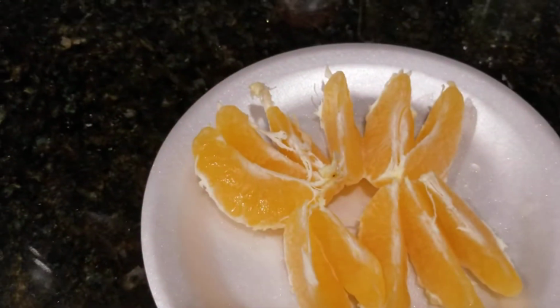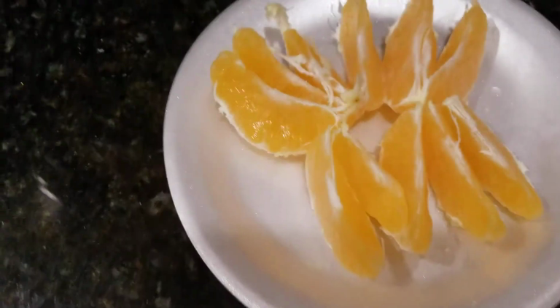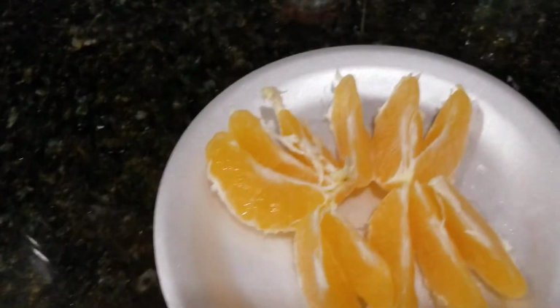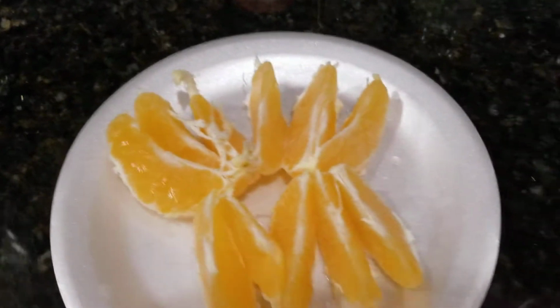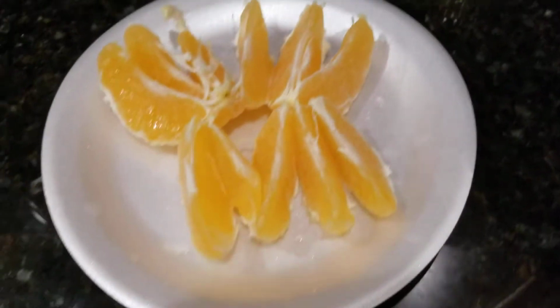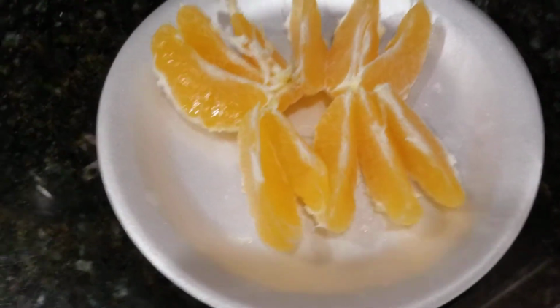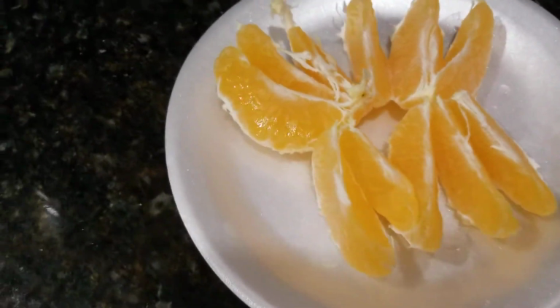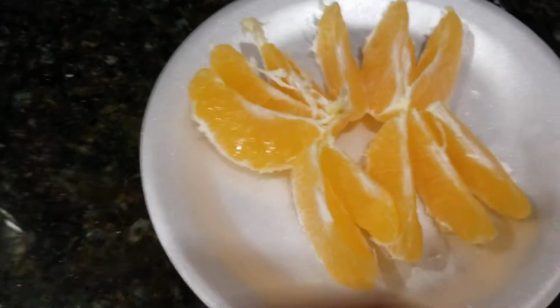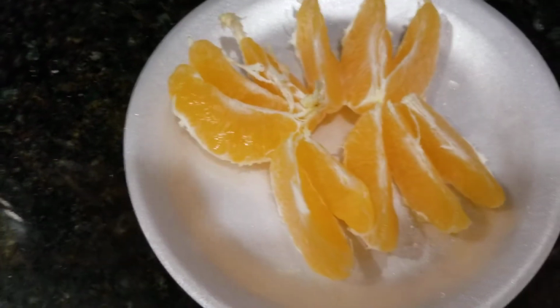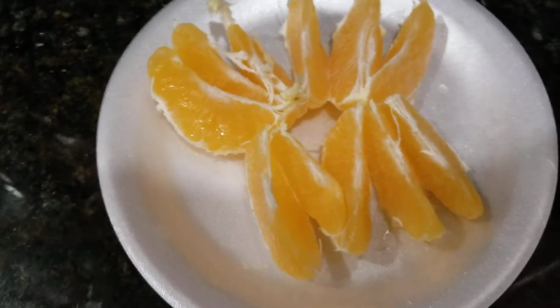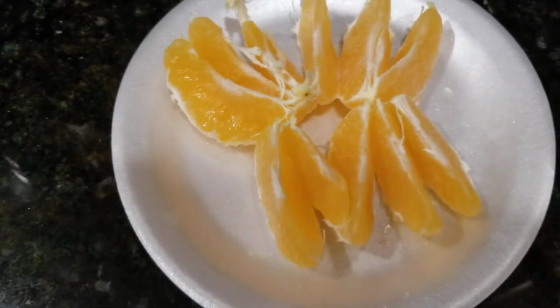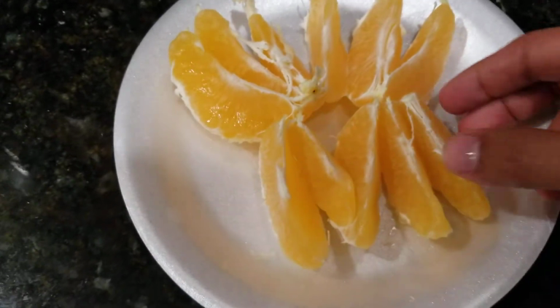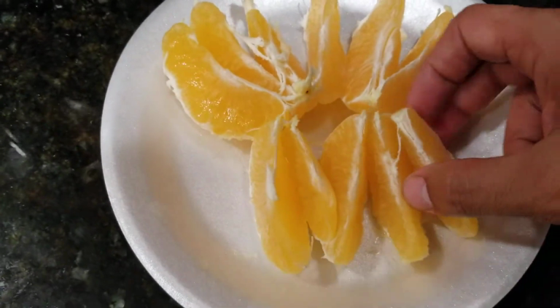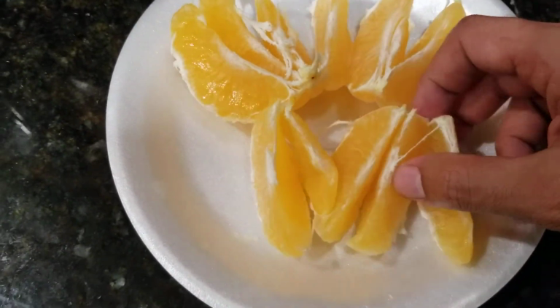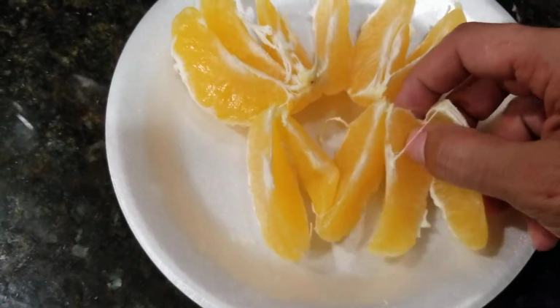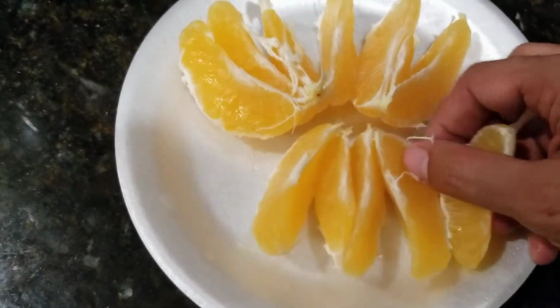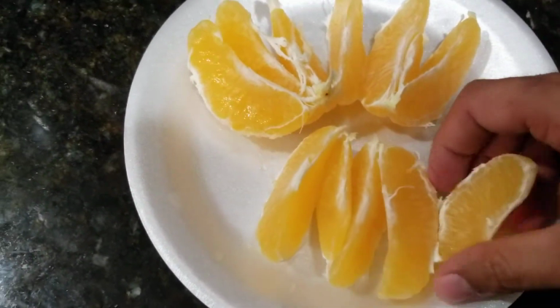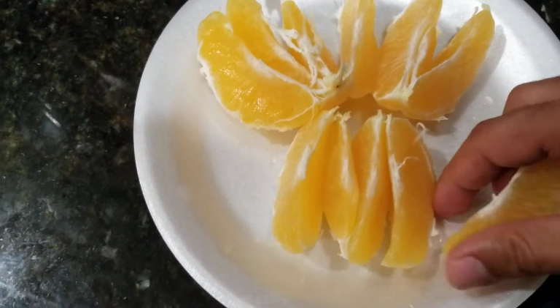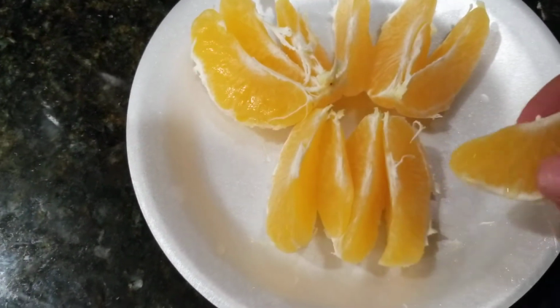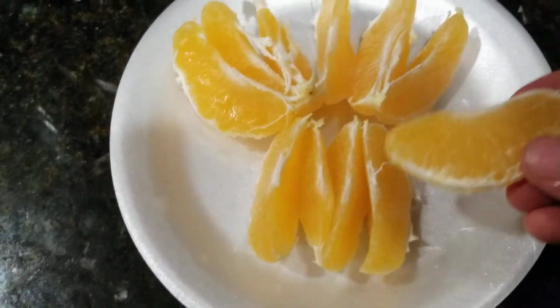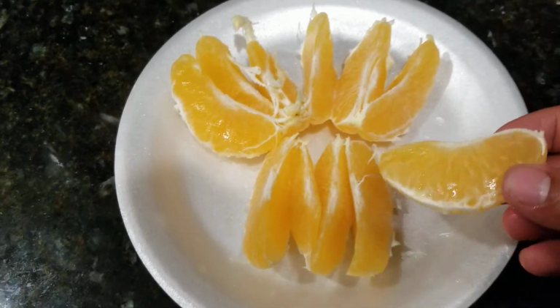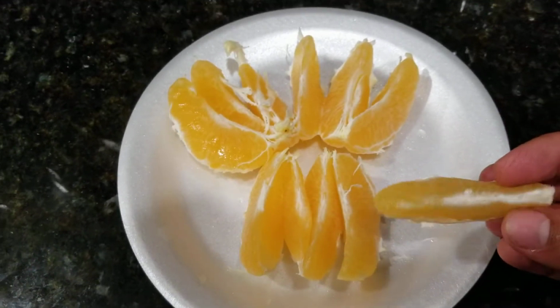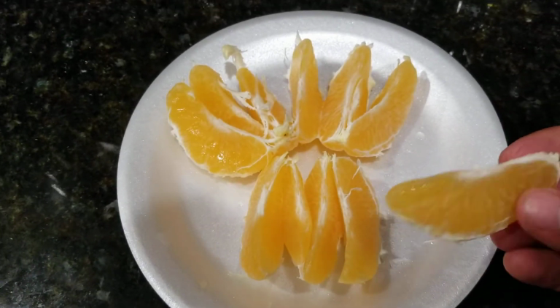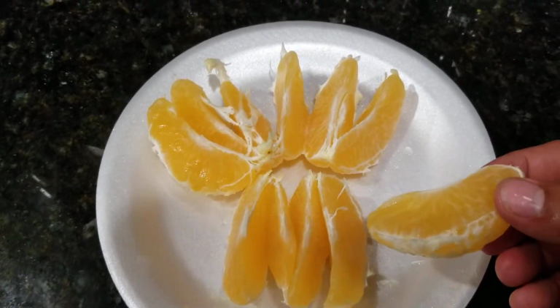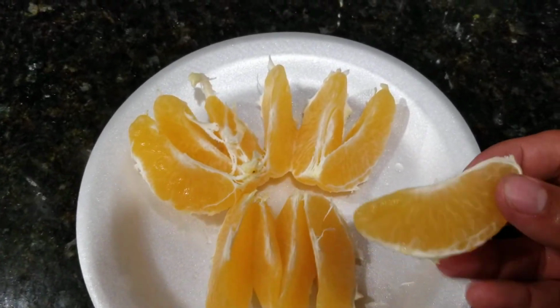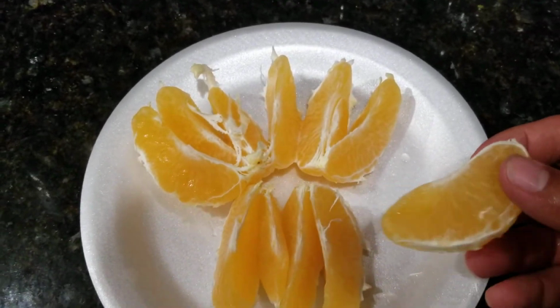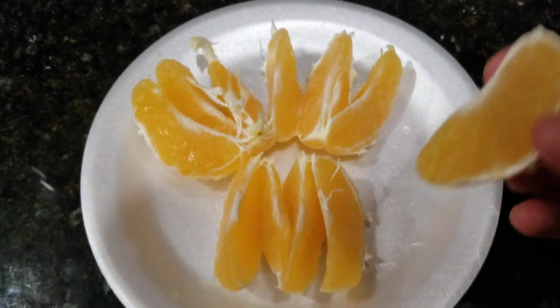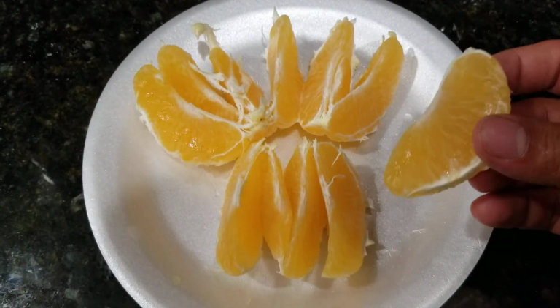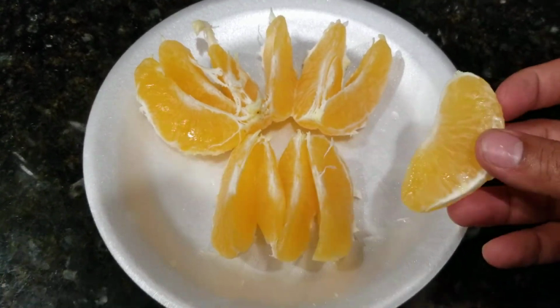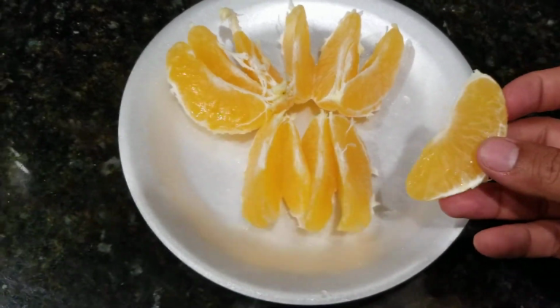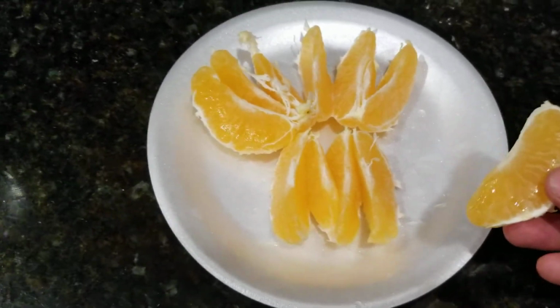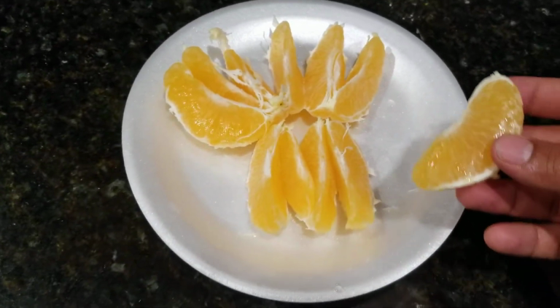I had to put the camera down because it was a little tricky to peel, but it's fairly easy to peel. Mineola is a hybrid fruit — it's a mix between a tangerine and a pomelo.